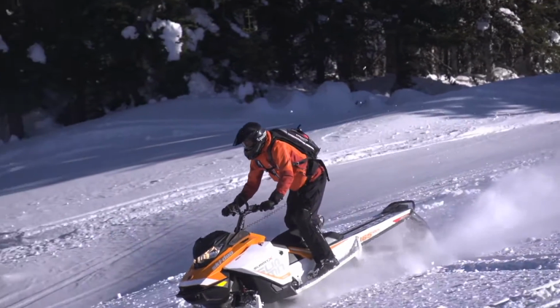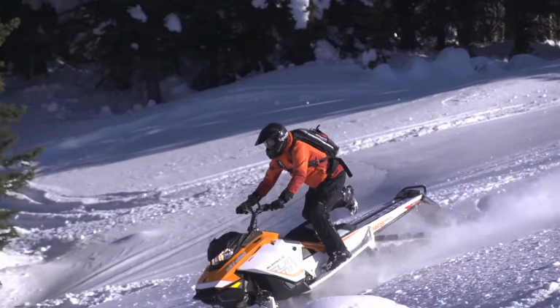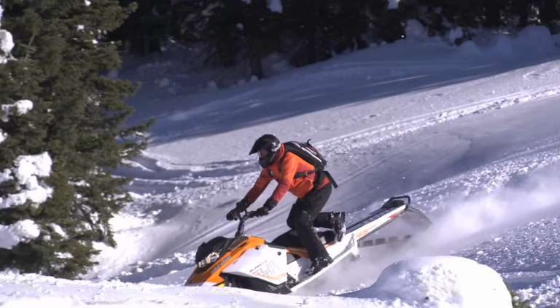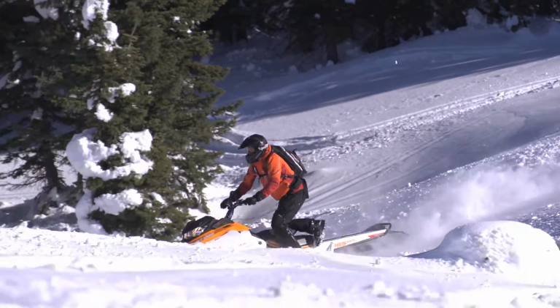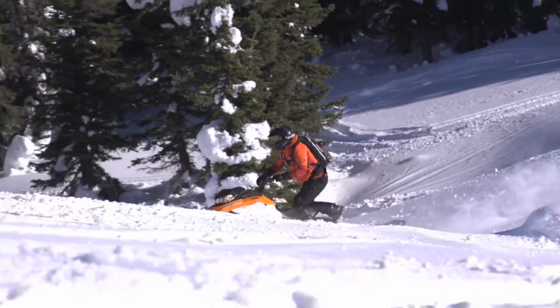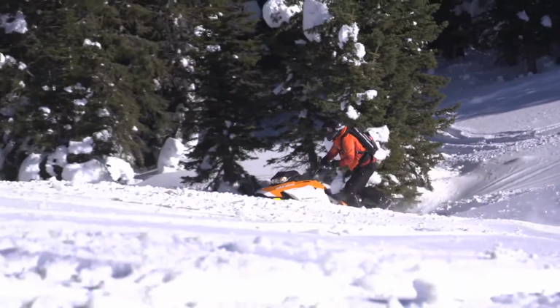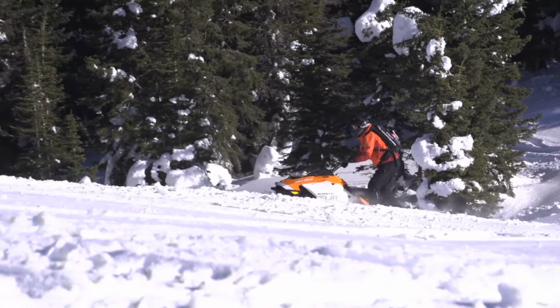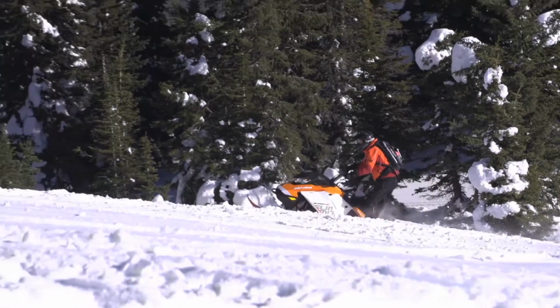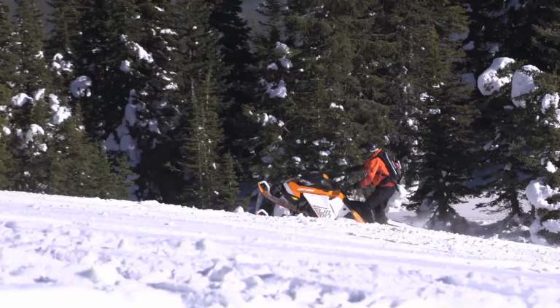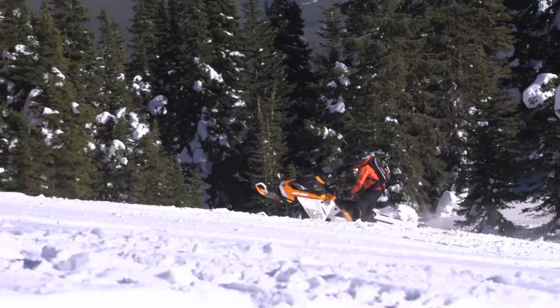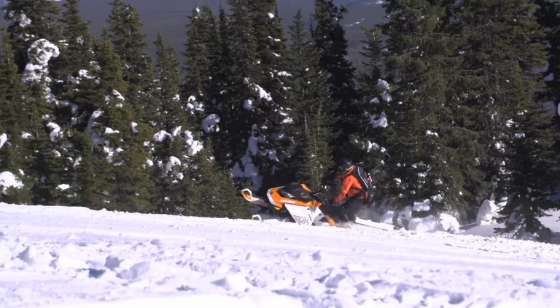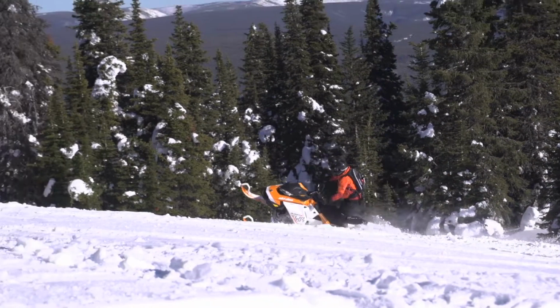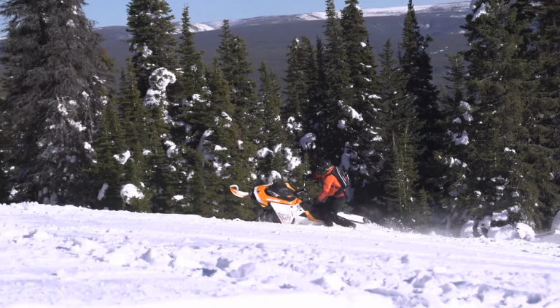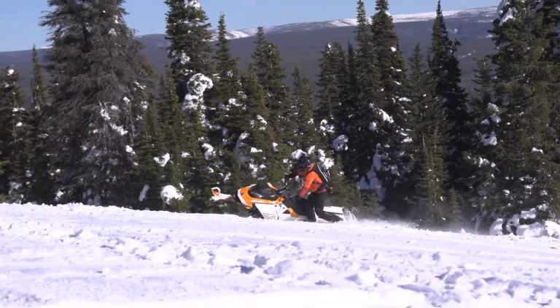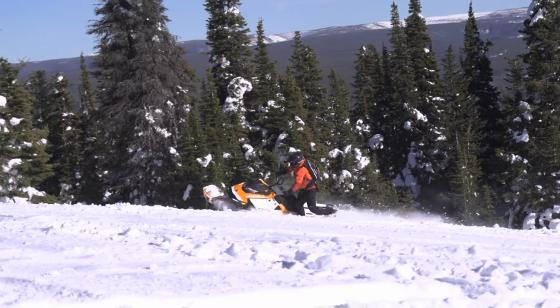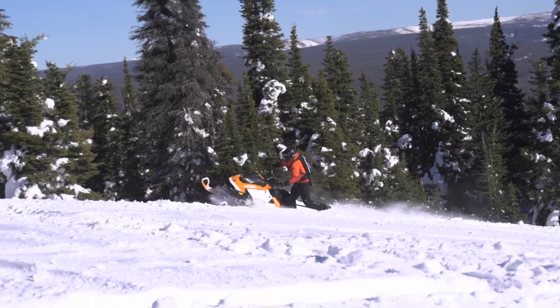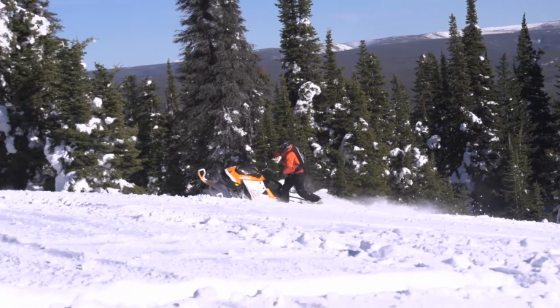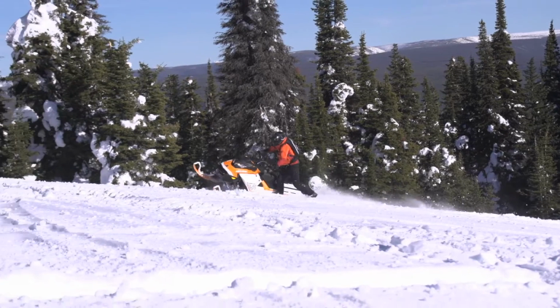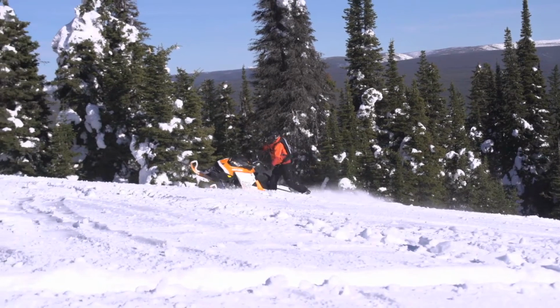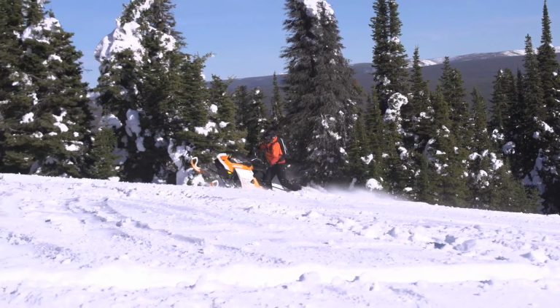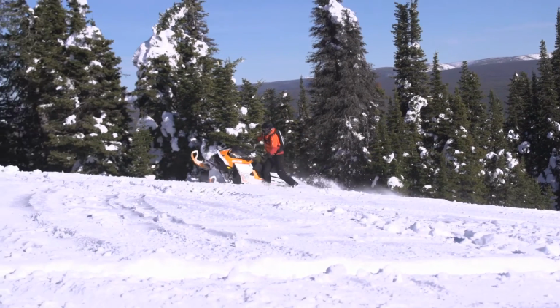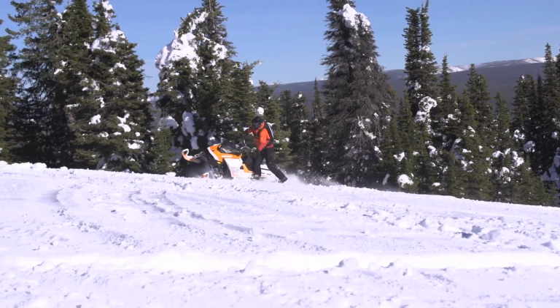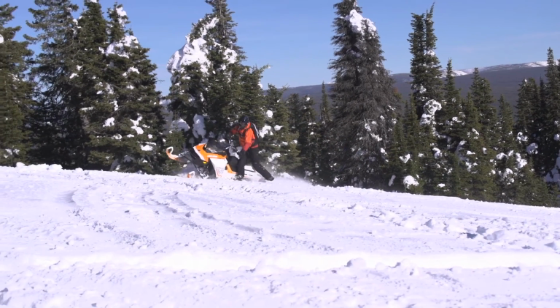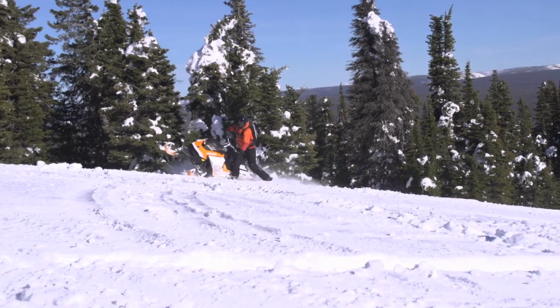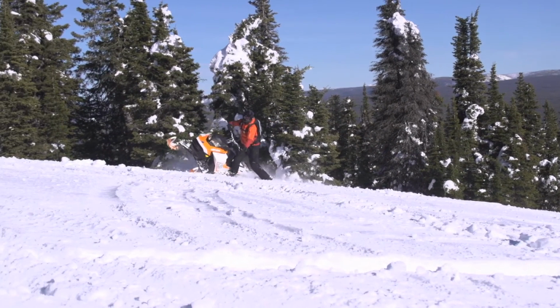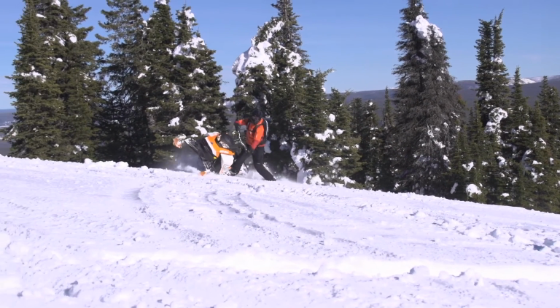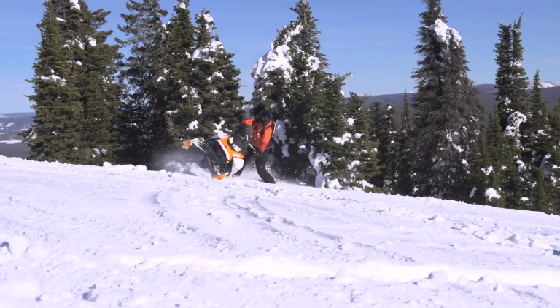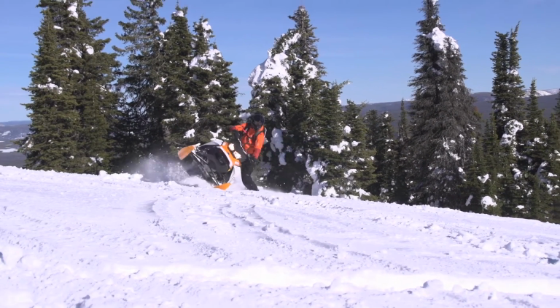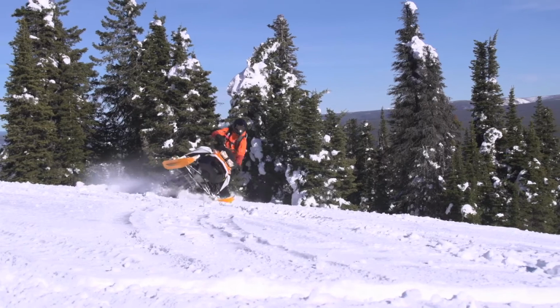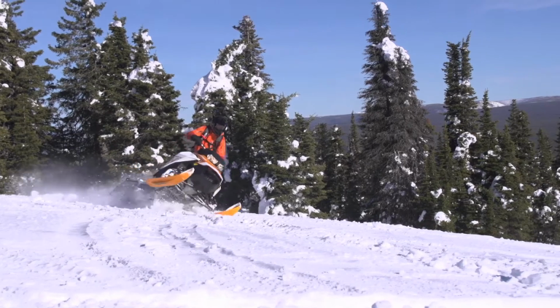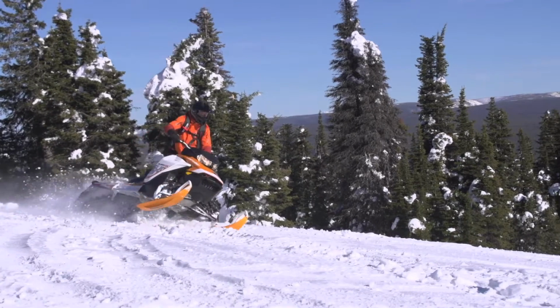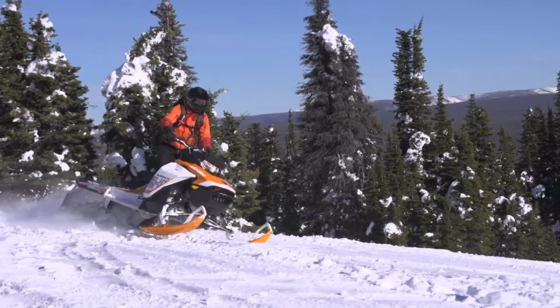At 165 horsepower, this thing is really pulling for you, and you feel it all the way up the slope. The last thing you want in a mountain run is a blip in your power band, and this 850 has none of that. Your power run is consistent all the way up the hill.